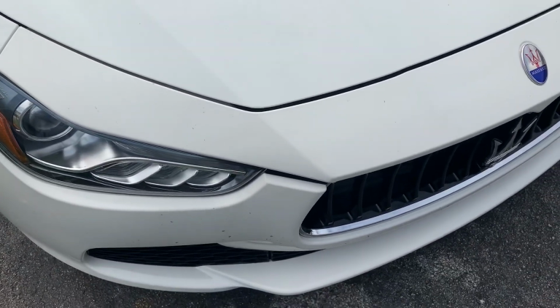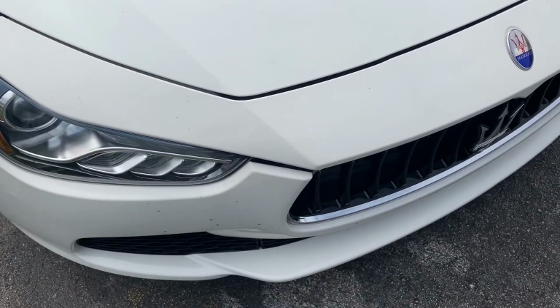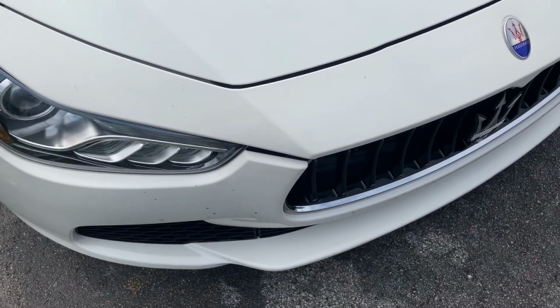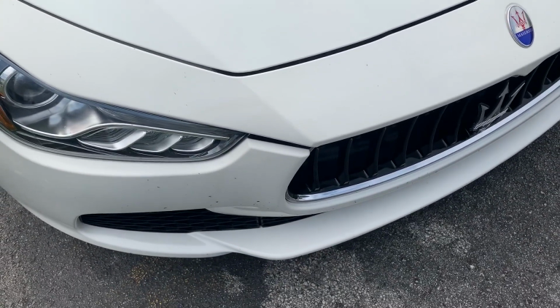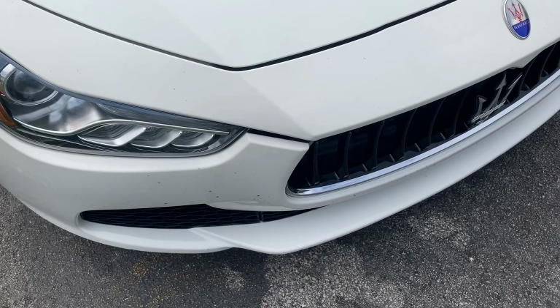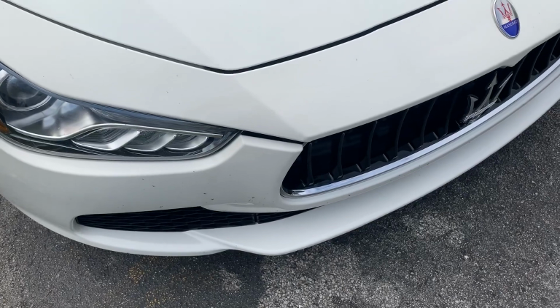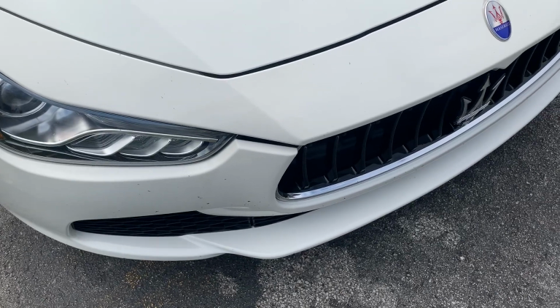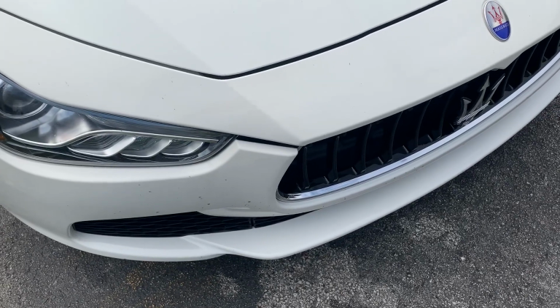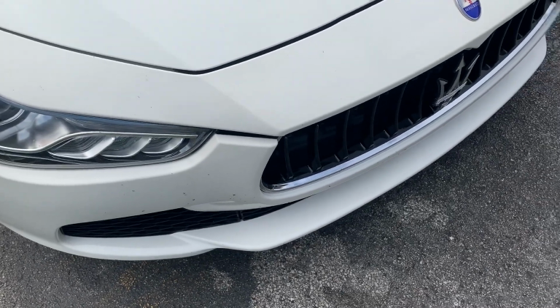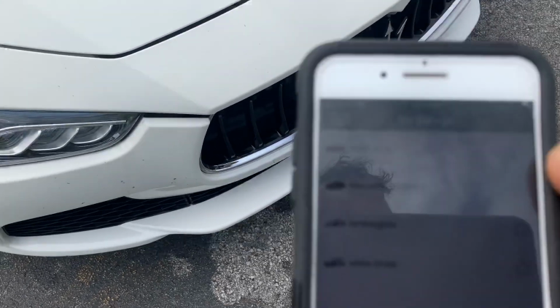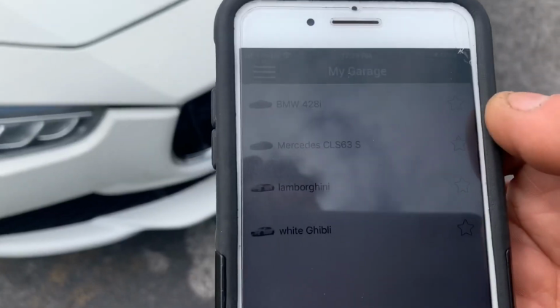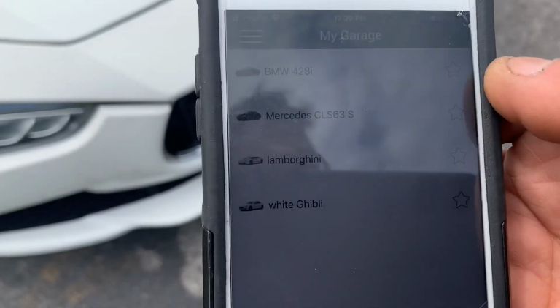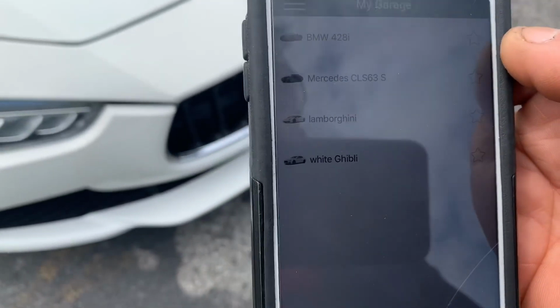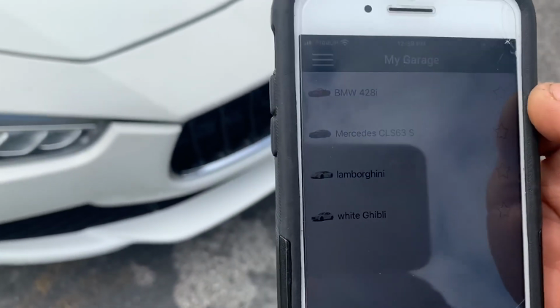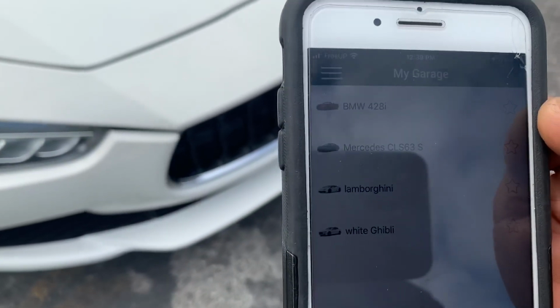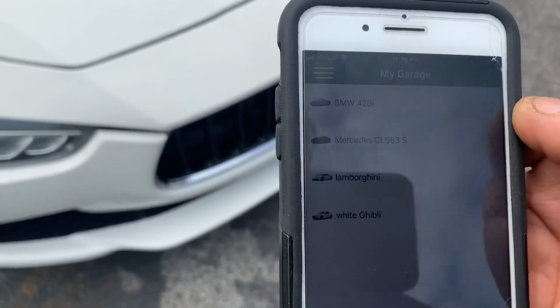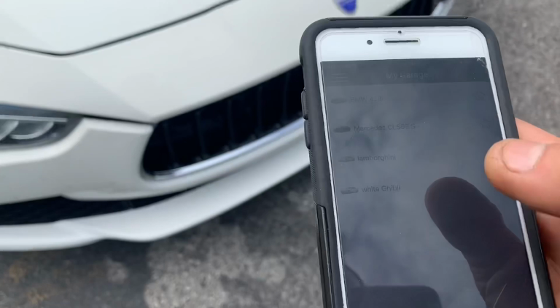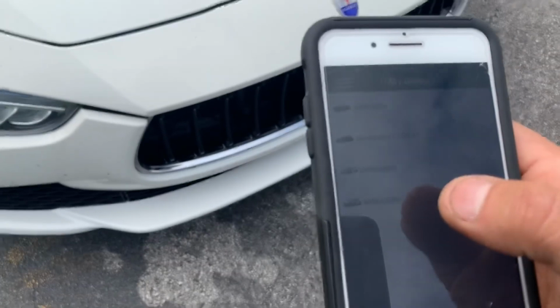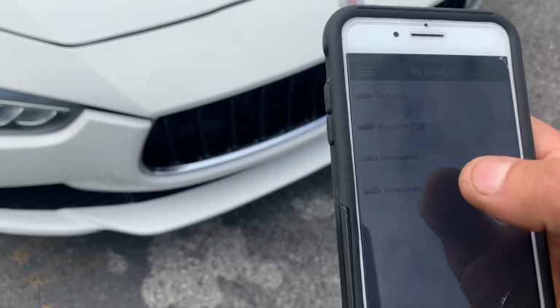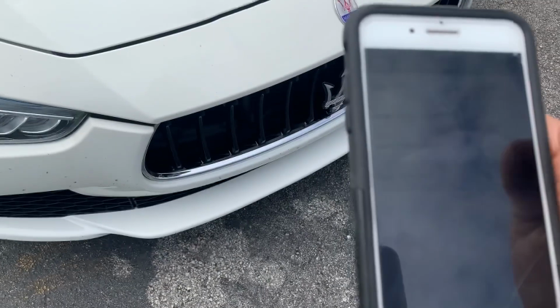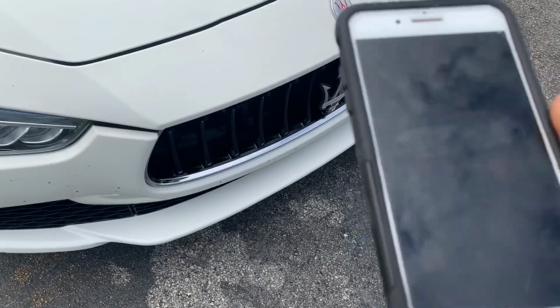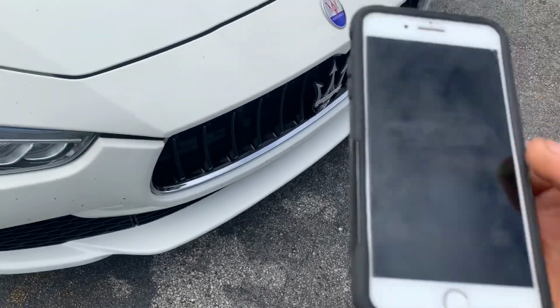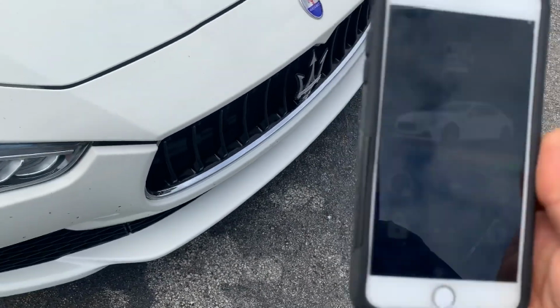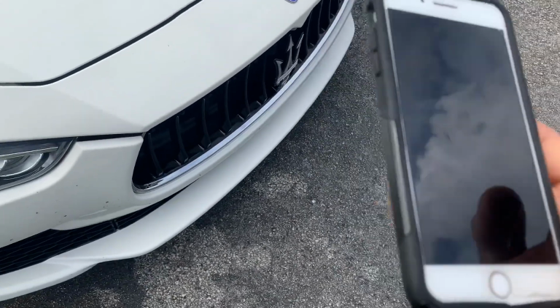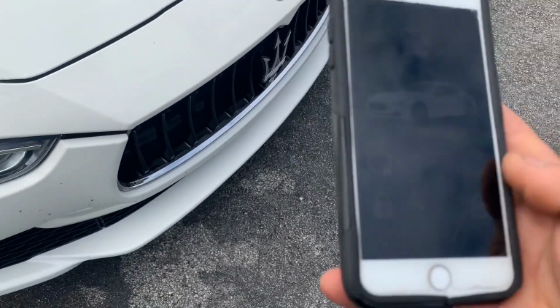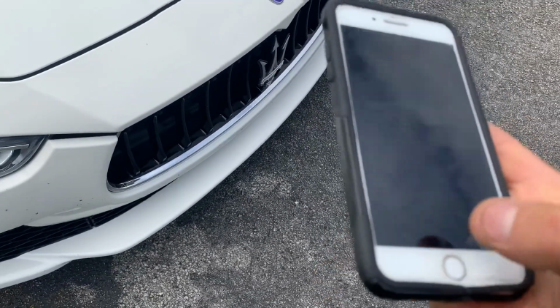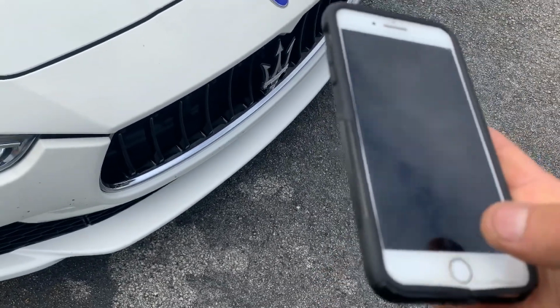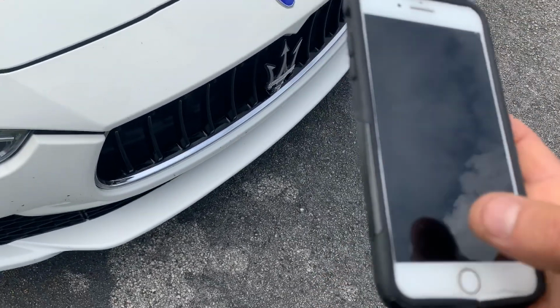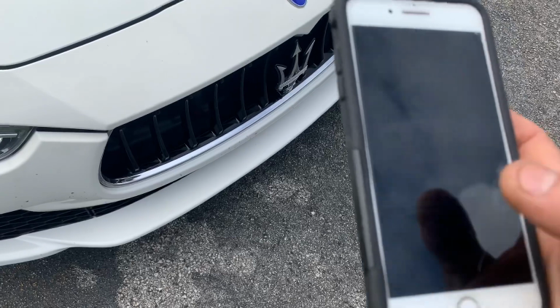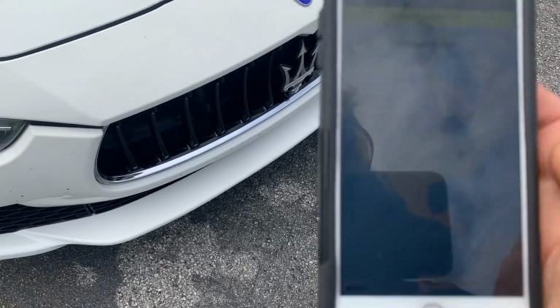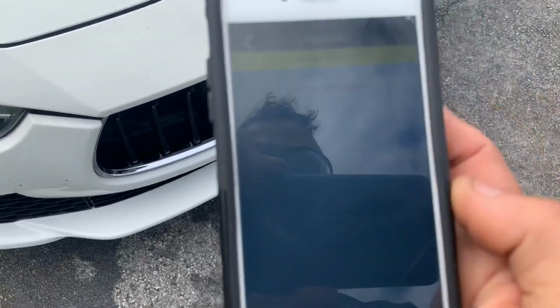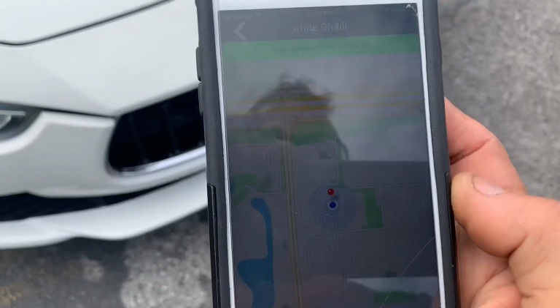For instance, we have this company here — we've done all these vehicles: Lamborghini, Mercedes, BMW. So this one is the Maserati. We're going to go ahead and get ready to track it and show you how it works.